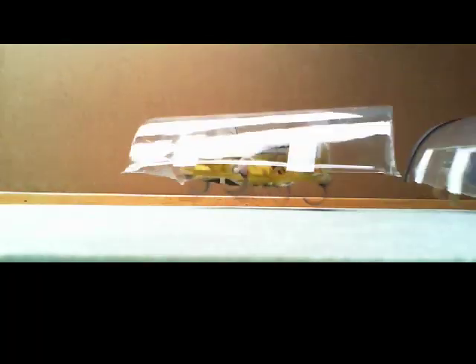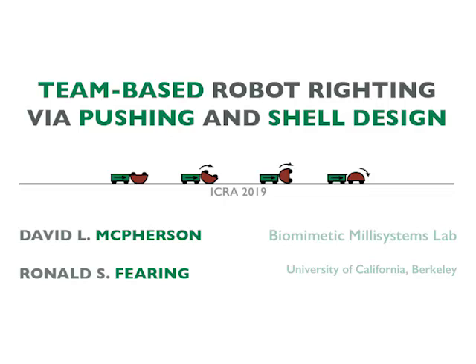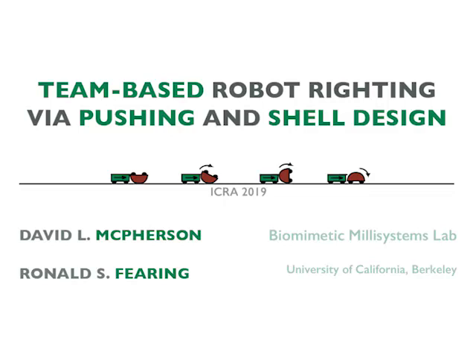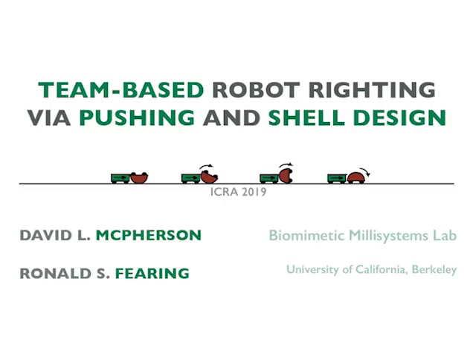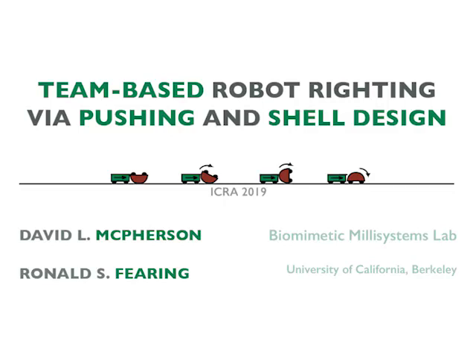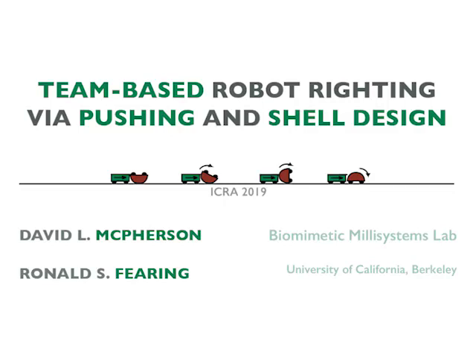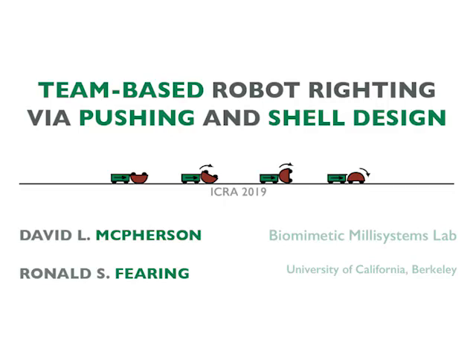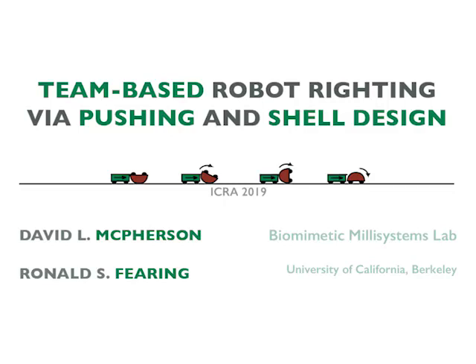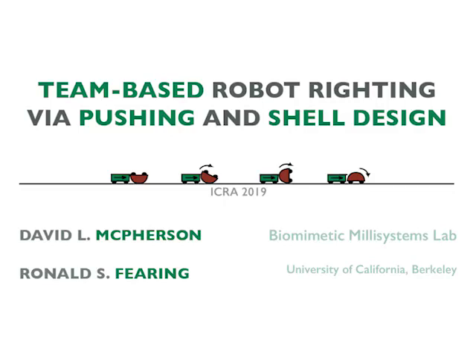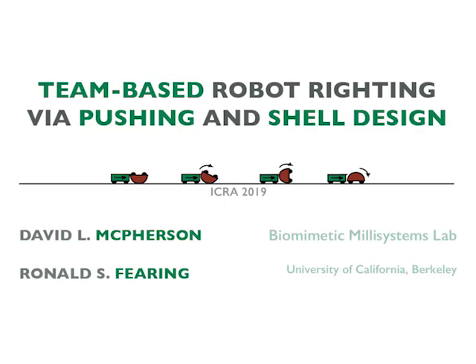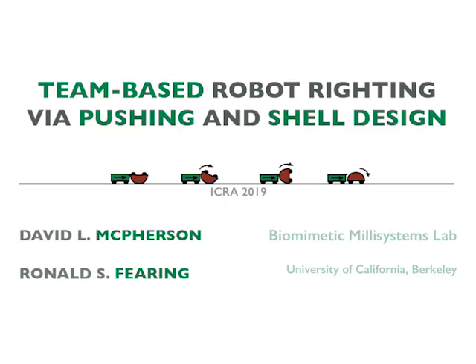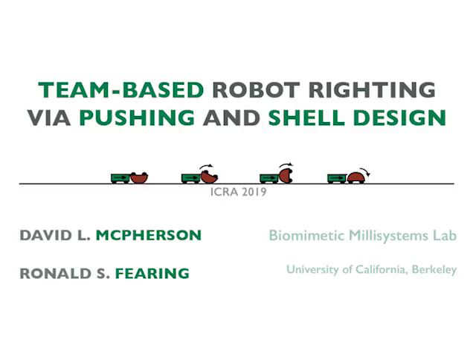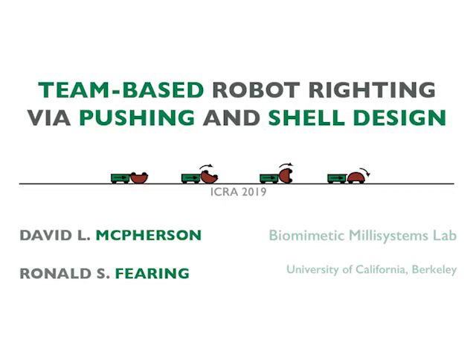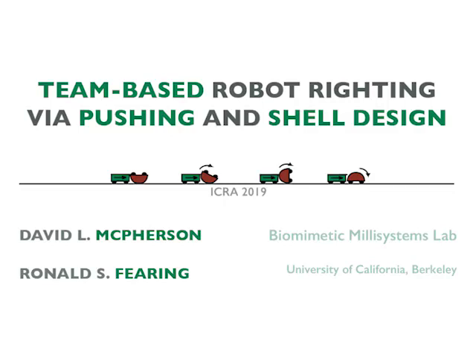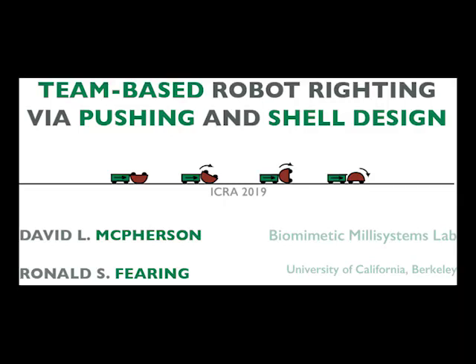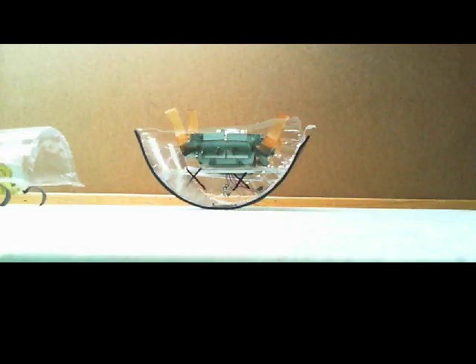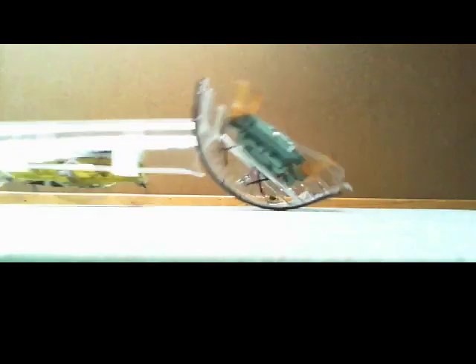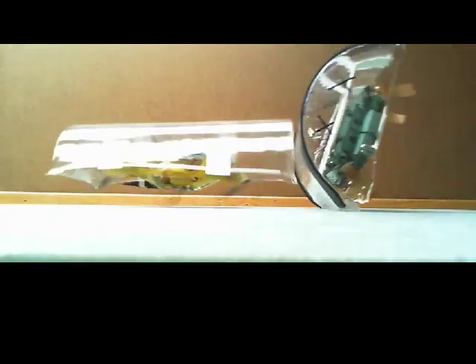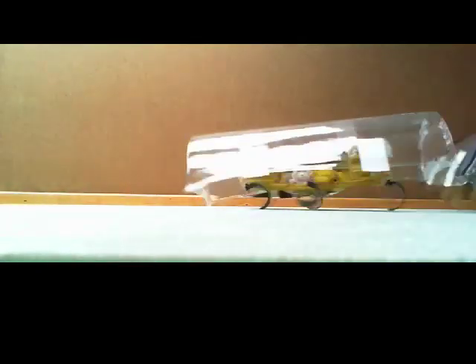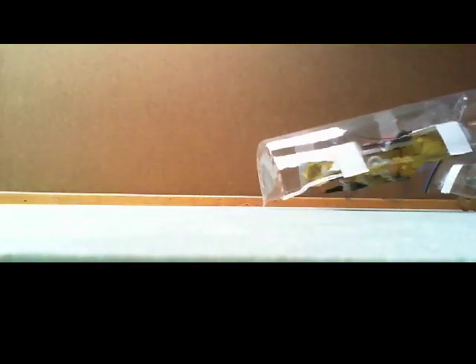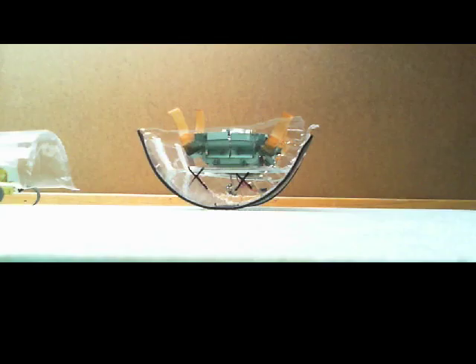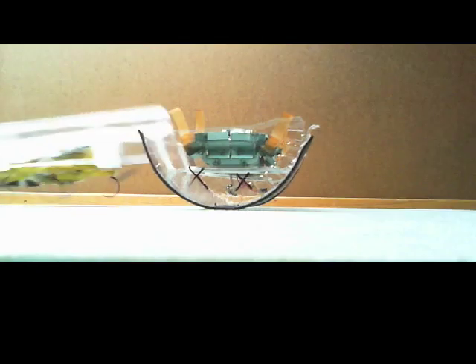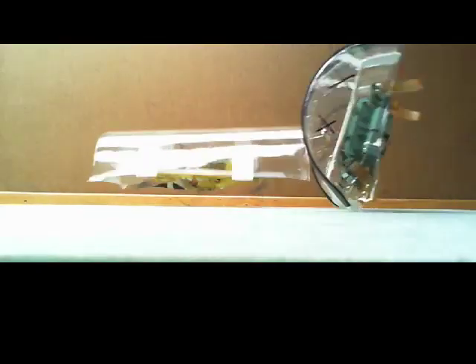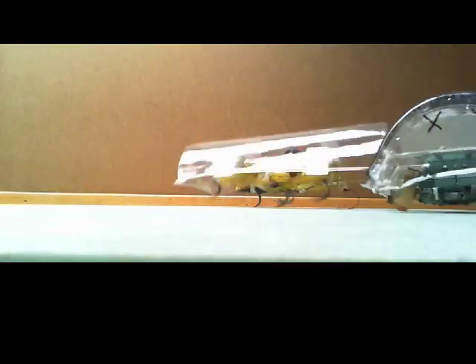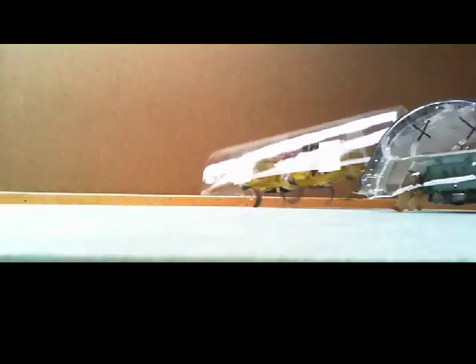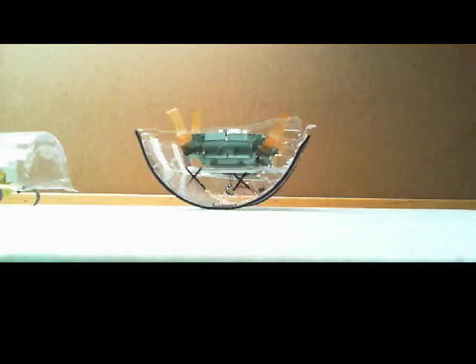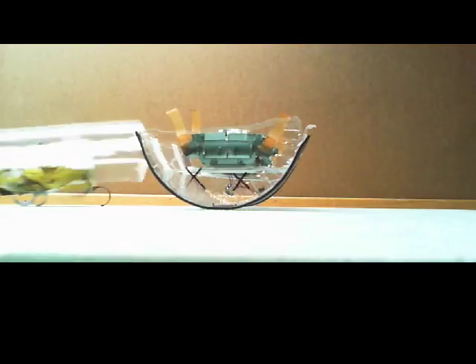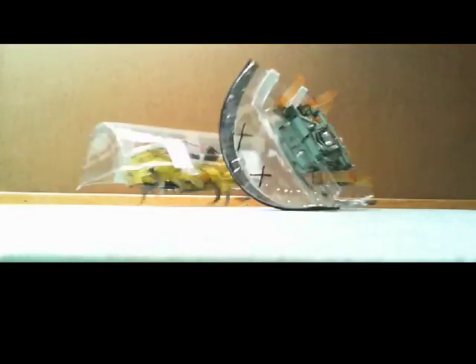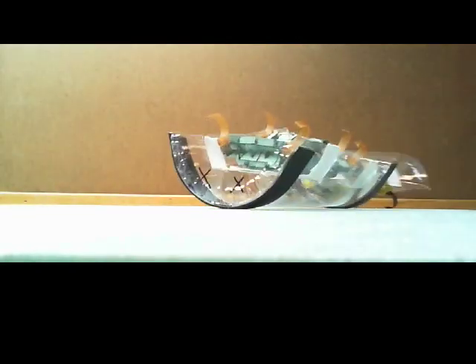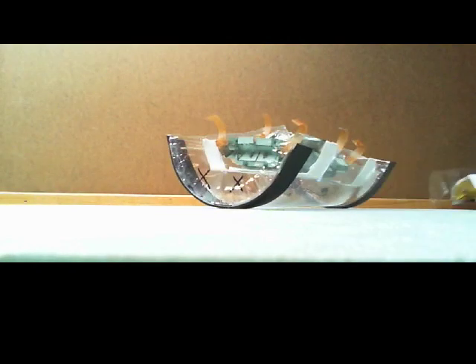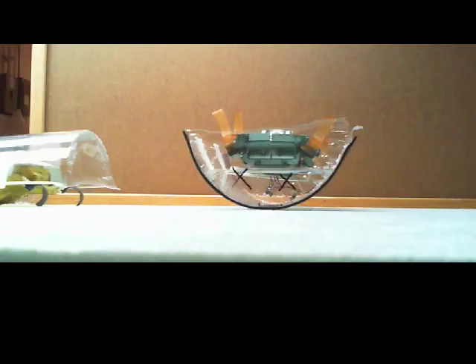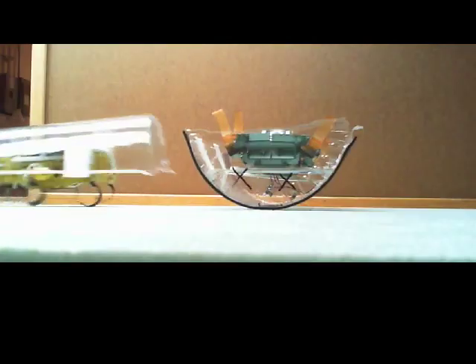By adding shells to our robots, we can dictate how the robots will respond when receiving push forces from their teammates. This produces a maneuver that is 87% reliable, working in 26 out of 30 trials.